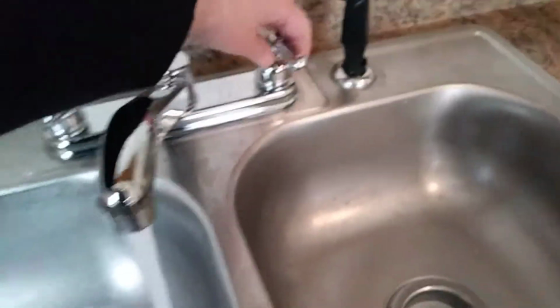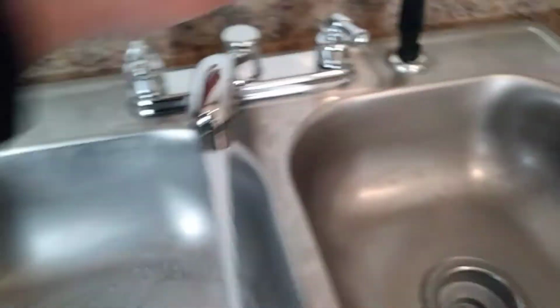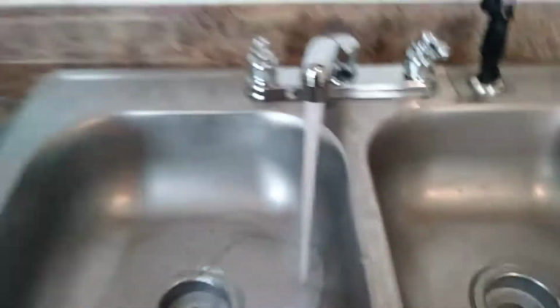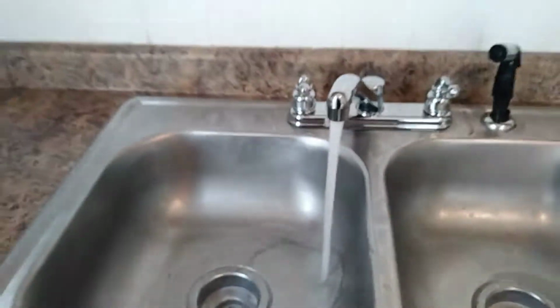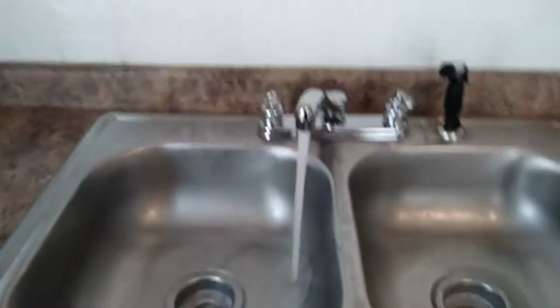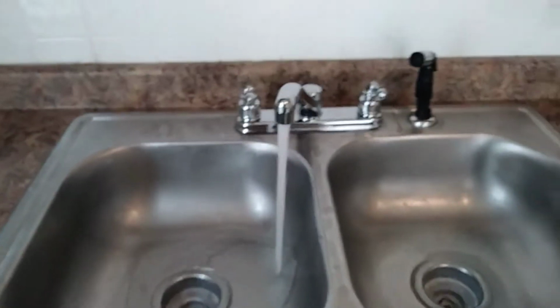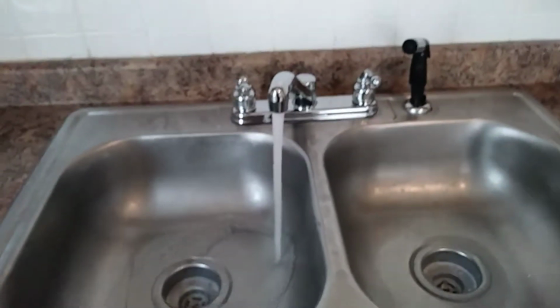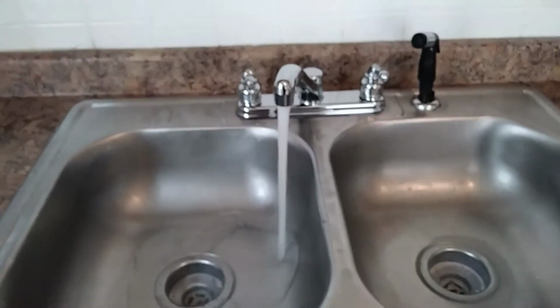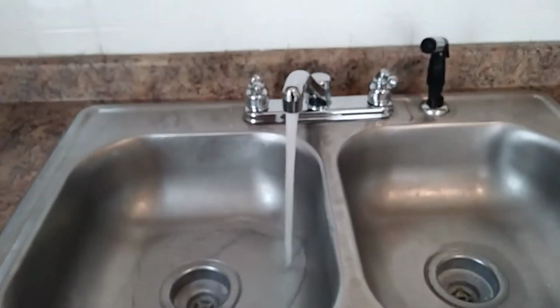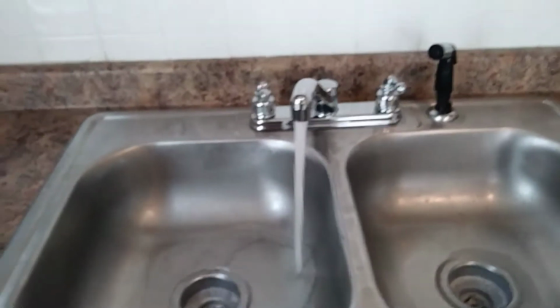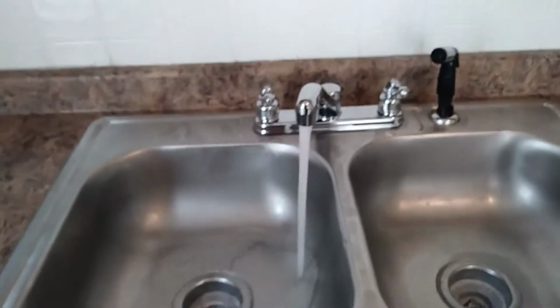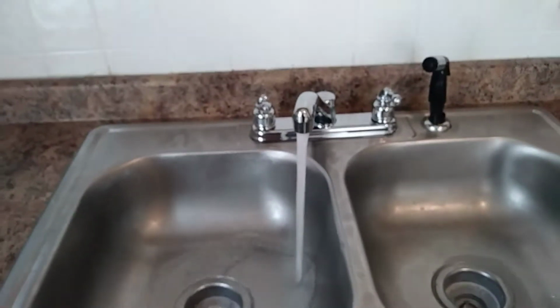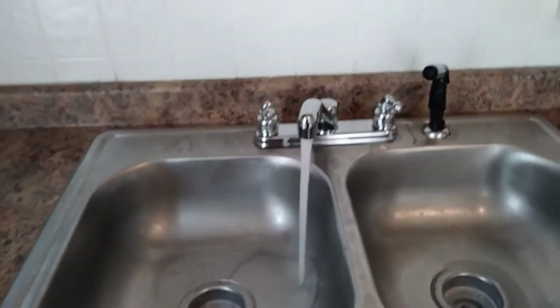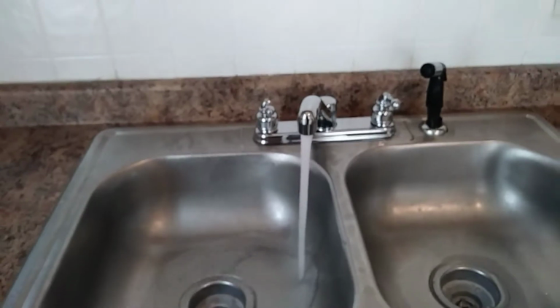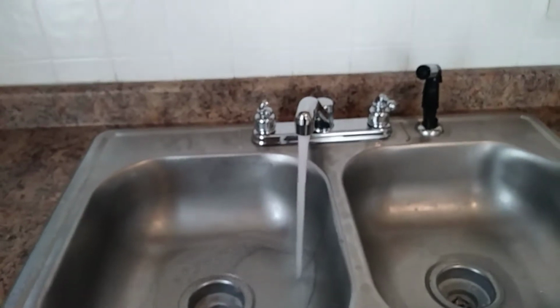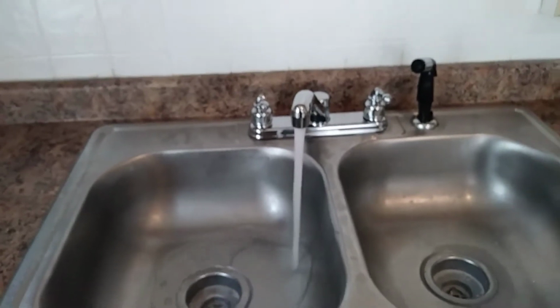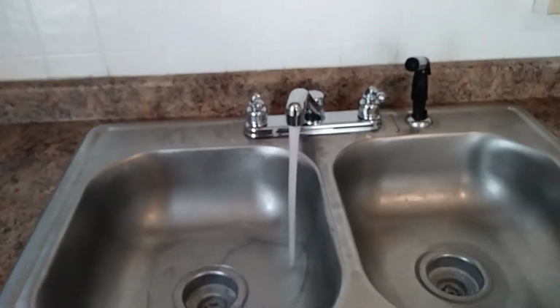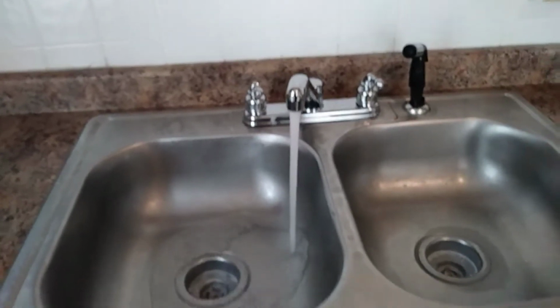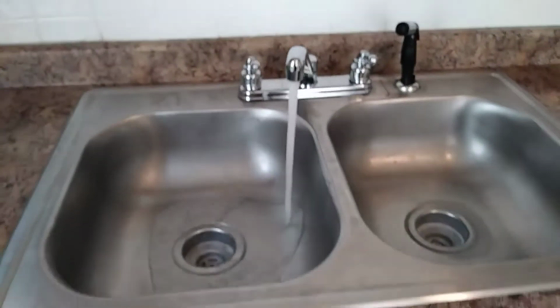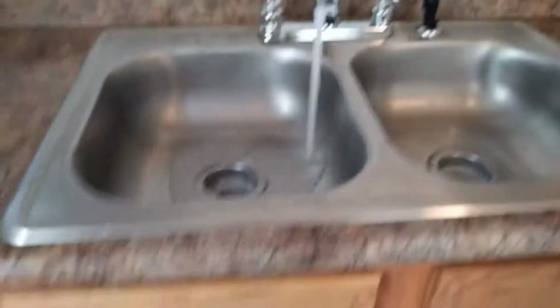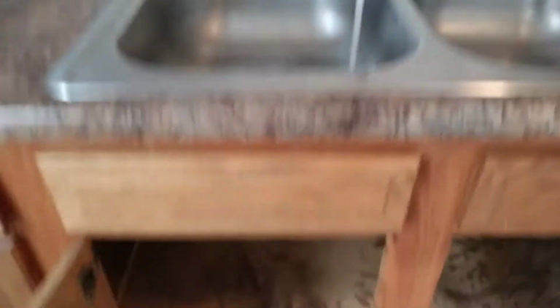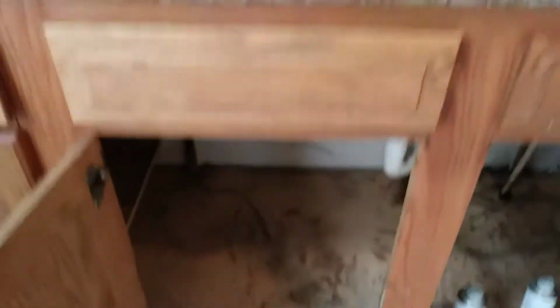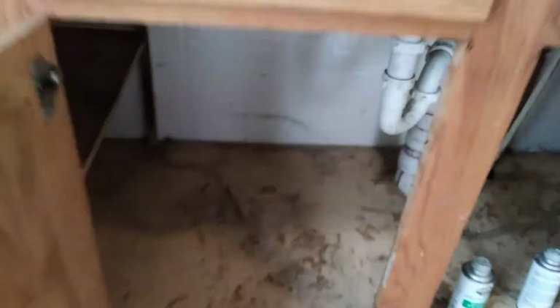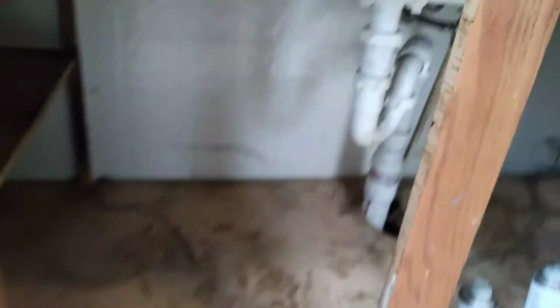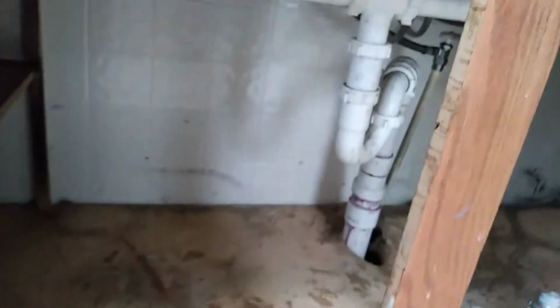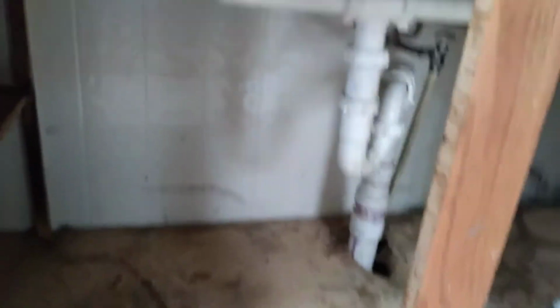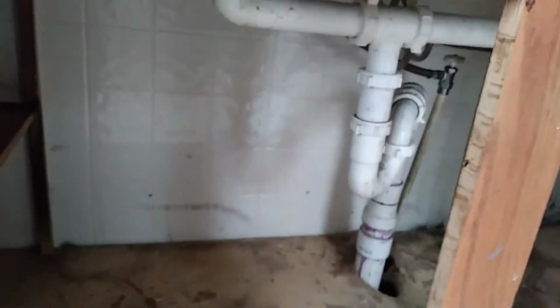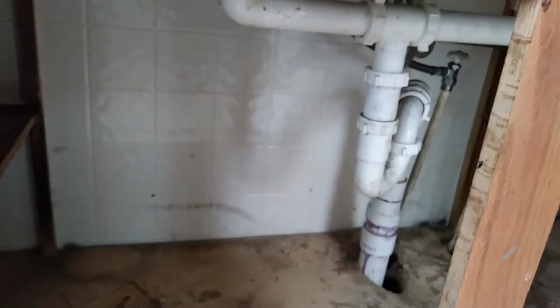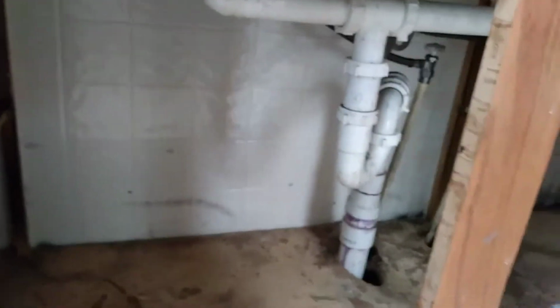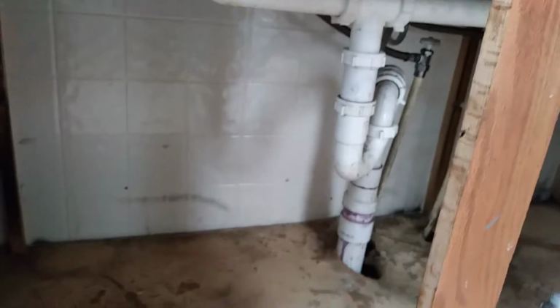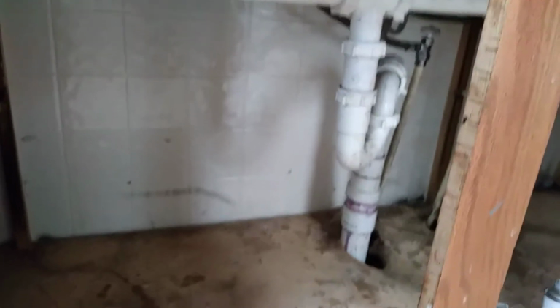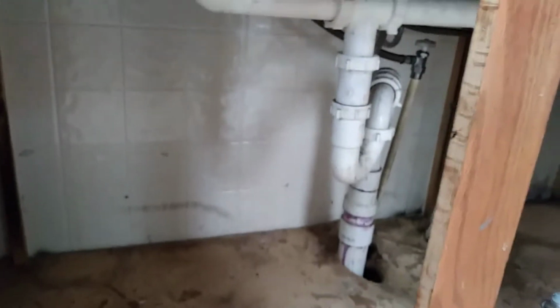The water is on. No leaks coming from the sink. There is none coming from the pipes underneath.